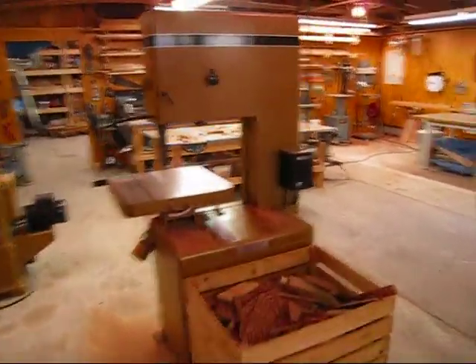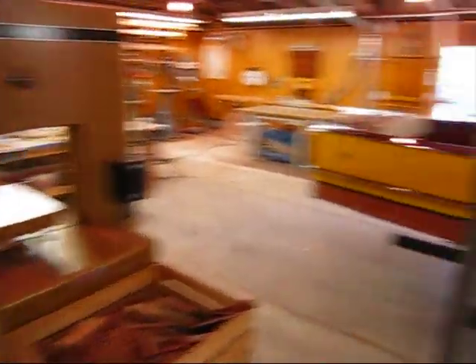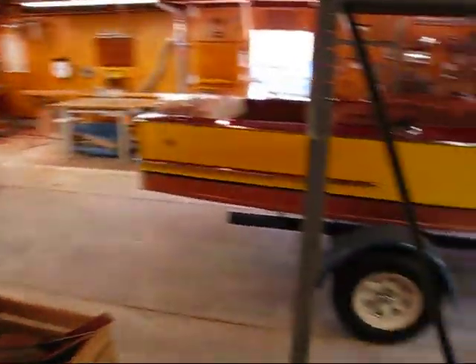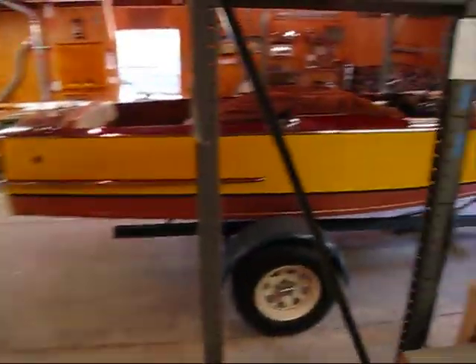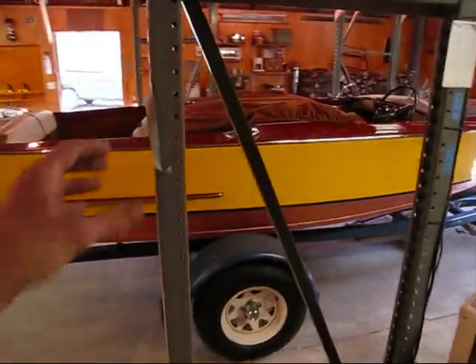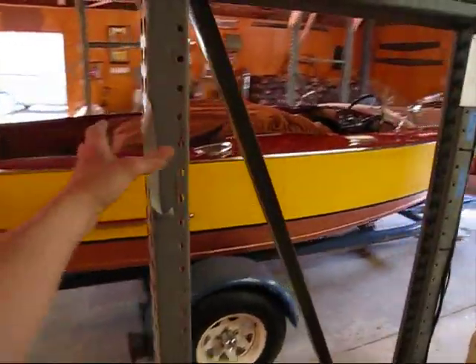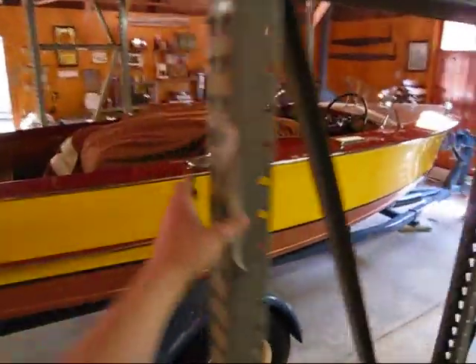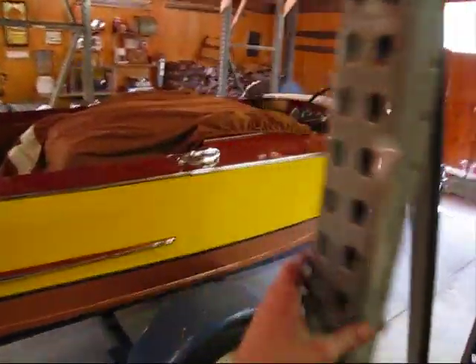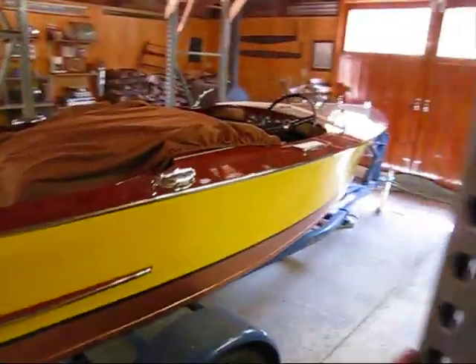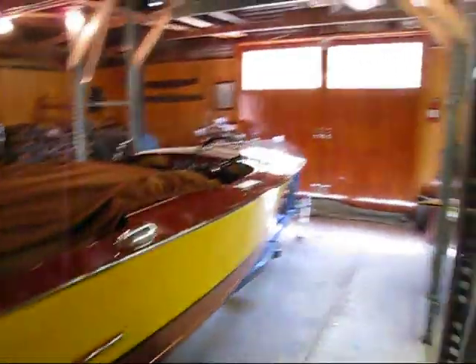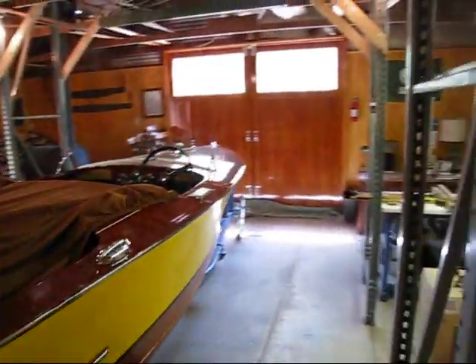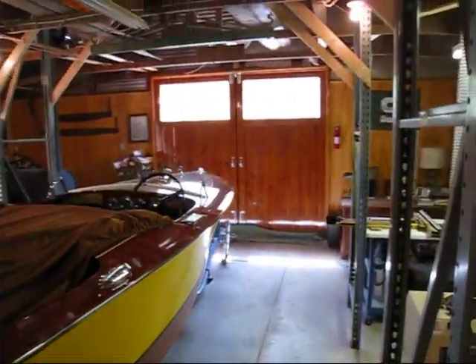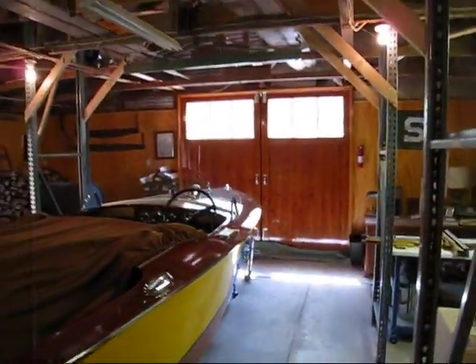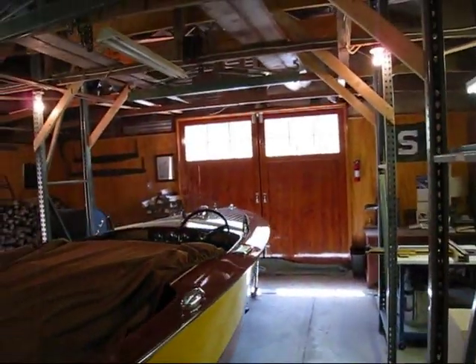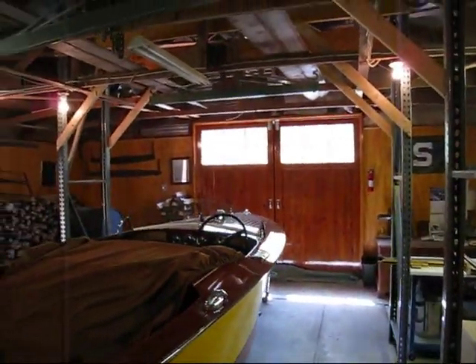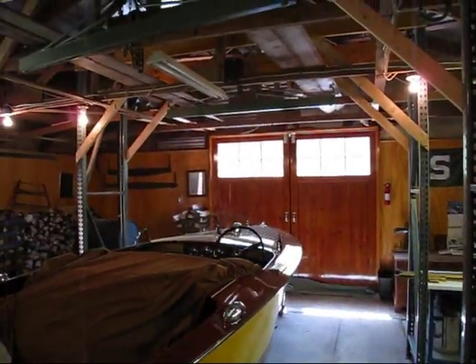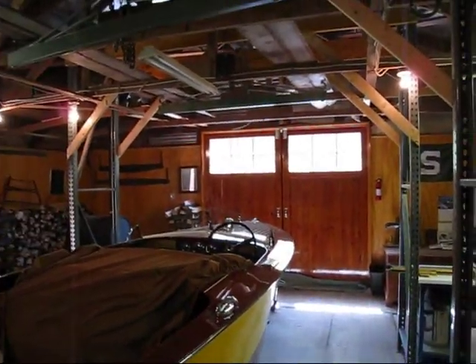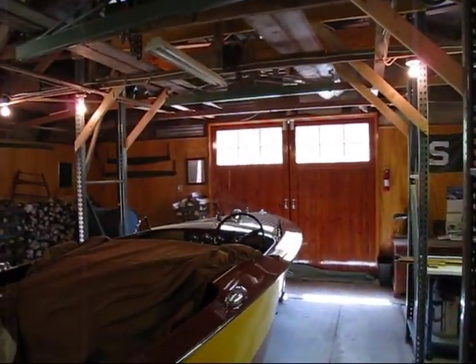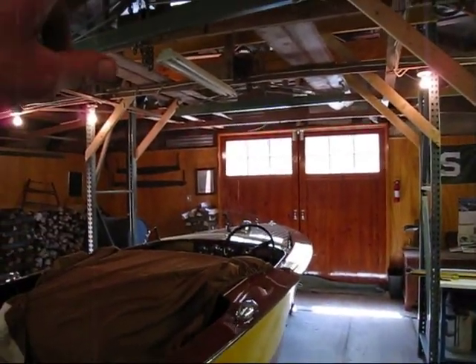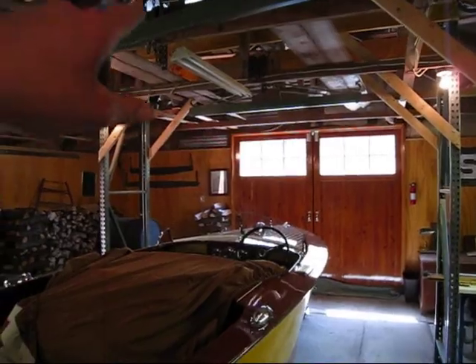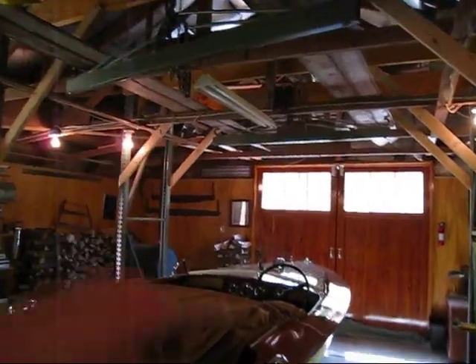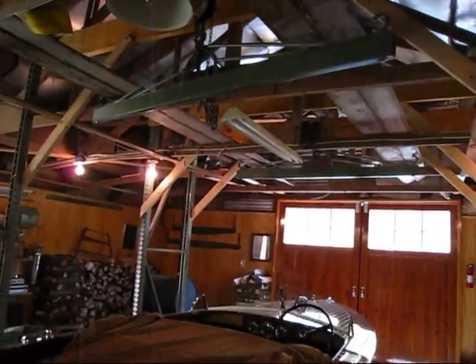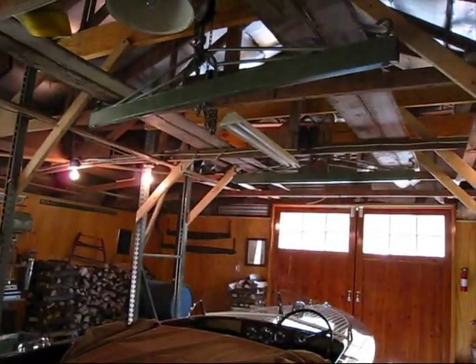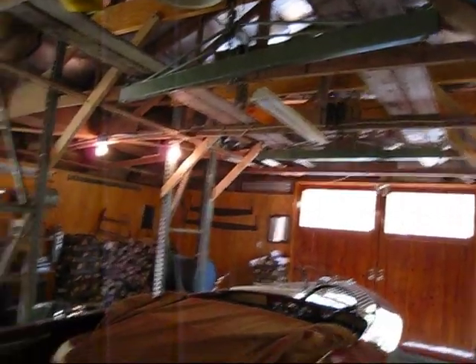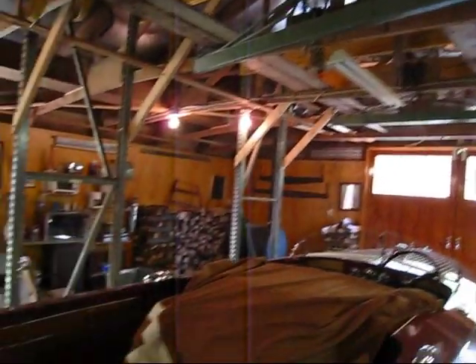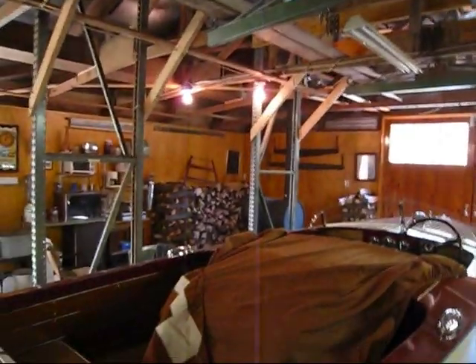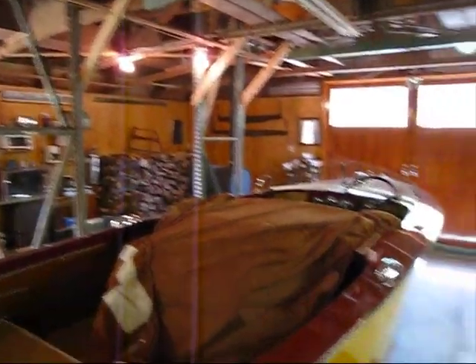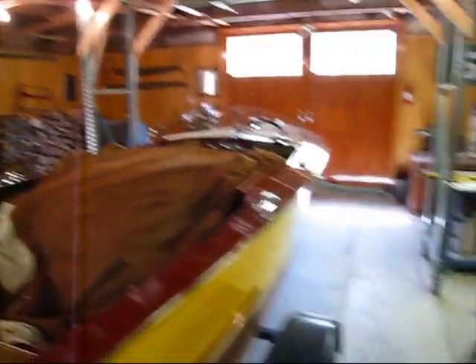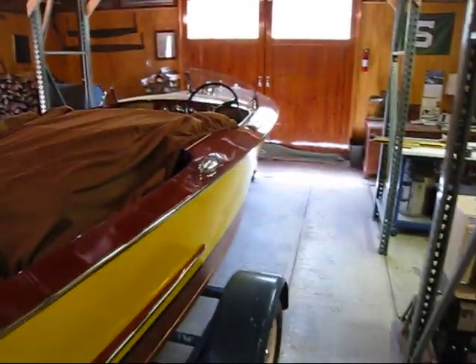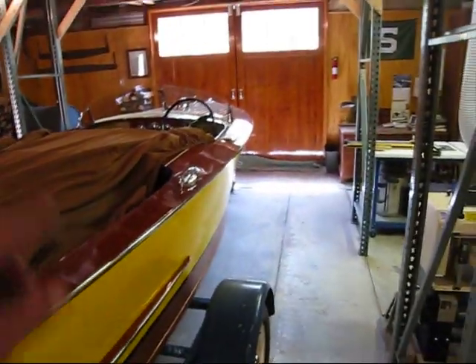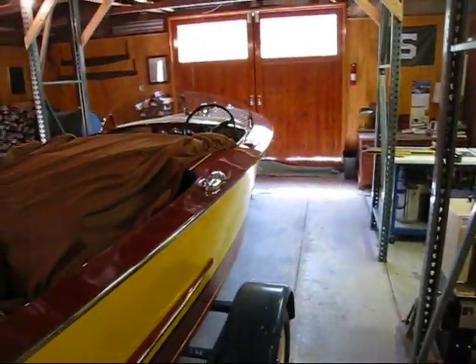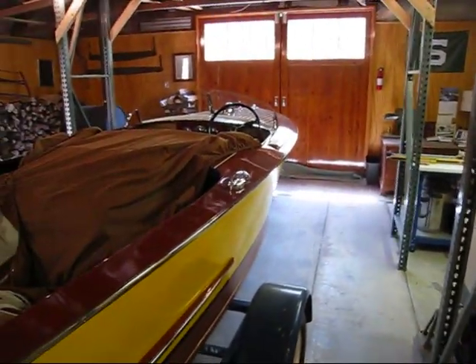And then I built these — see these things here? Those are like my lifting stations. I can lift a boat up. There are two sets of them, so I can lift the boat up off of the trailer.